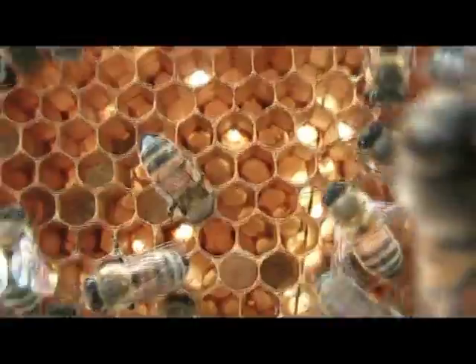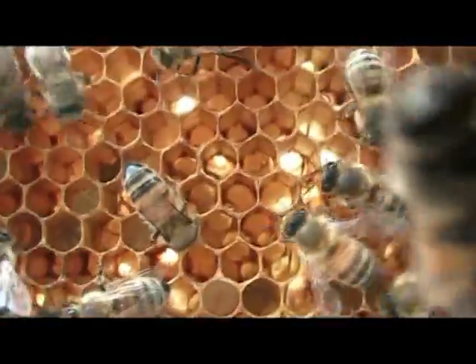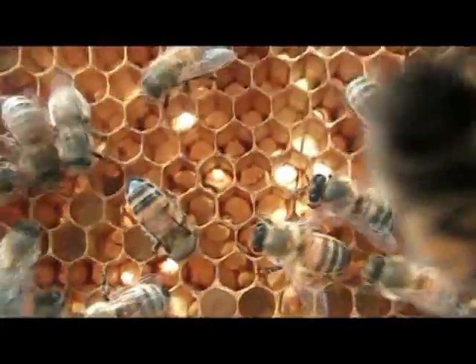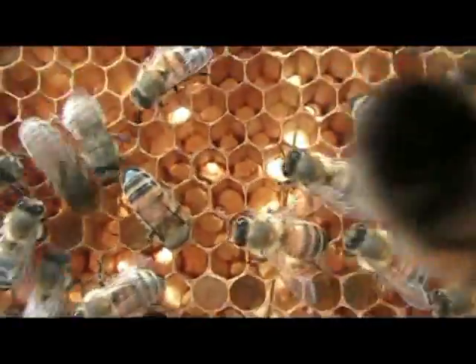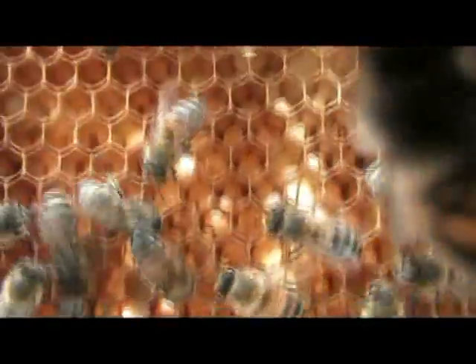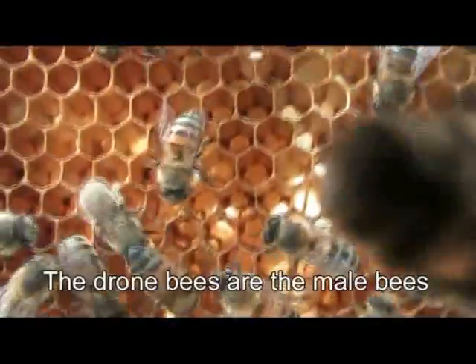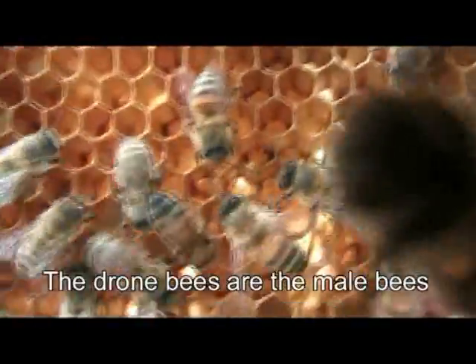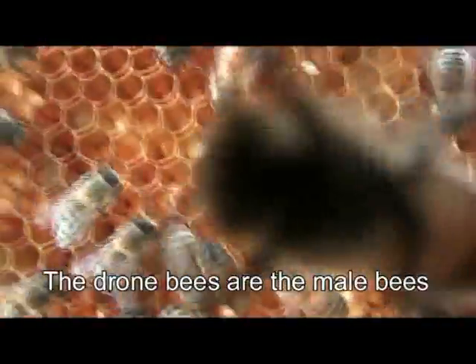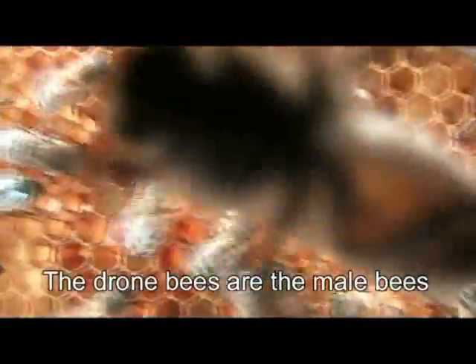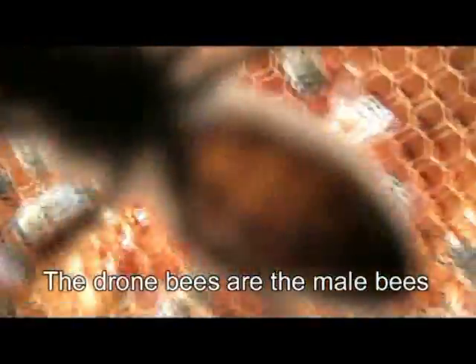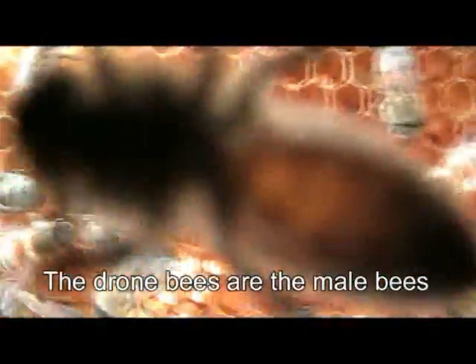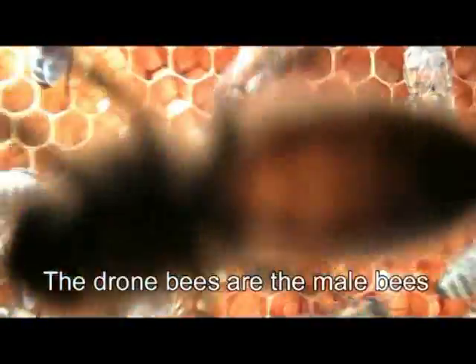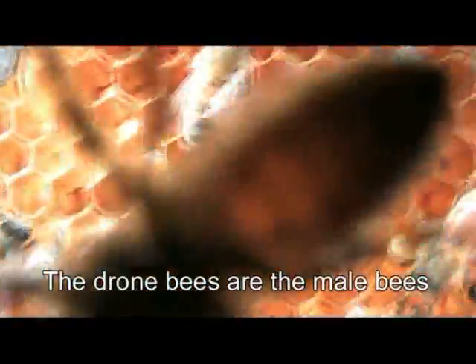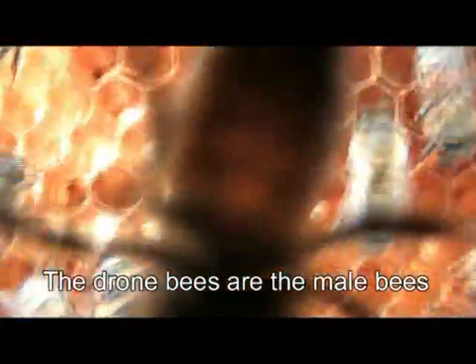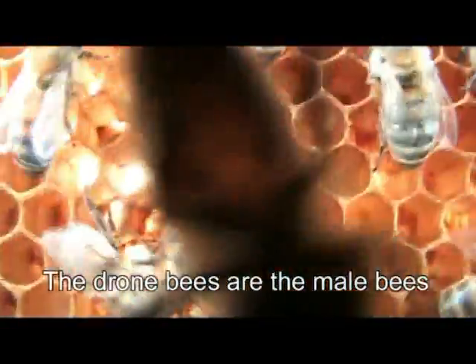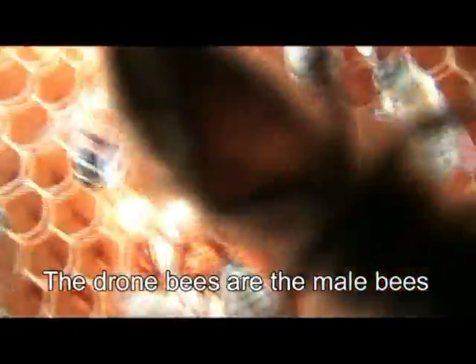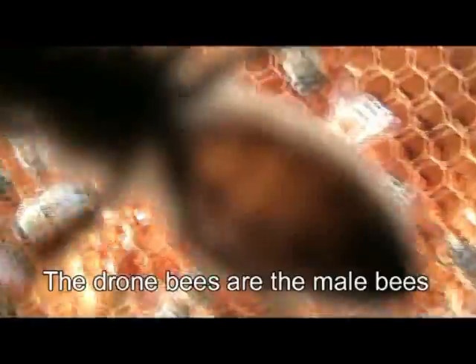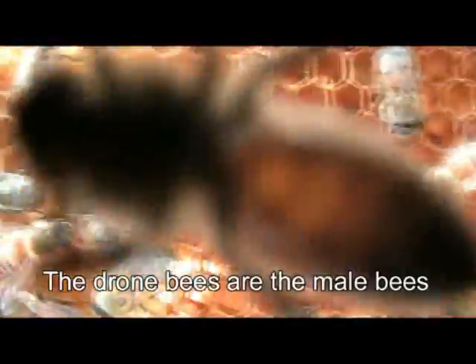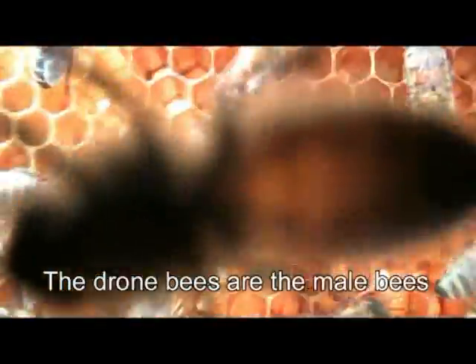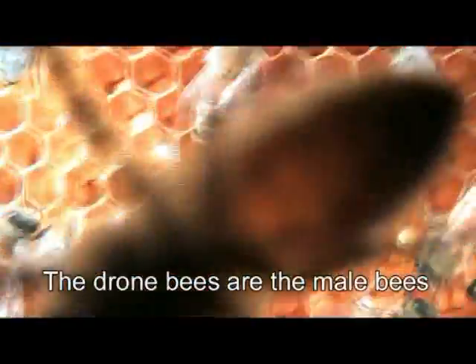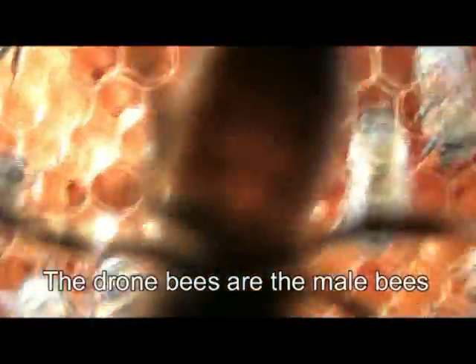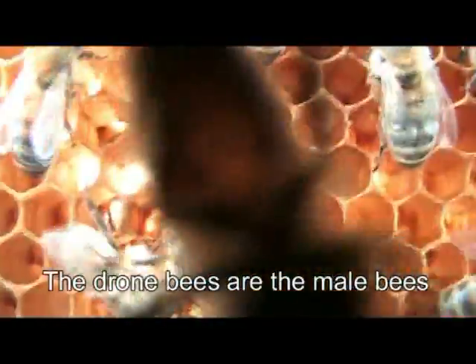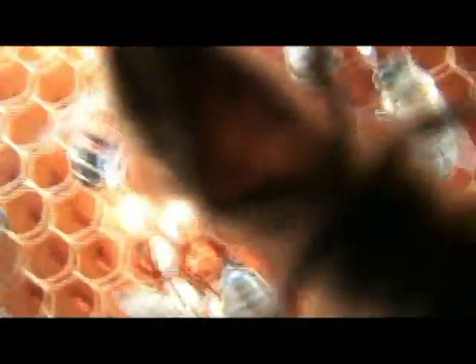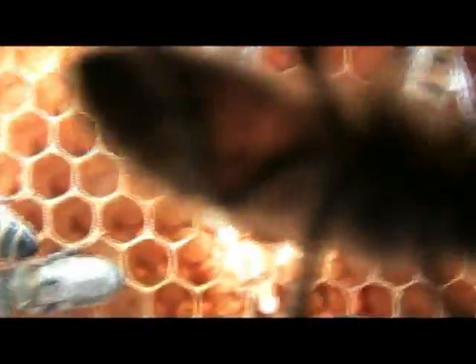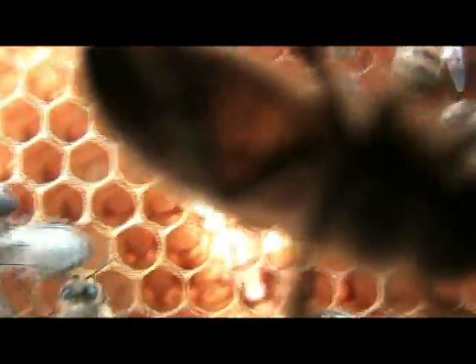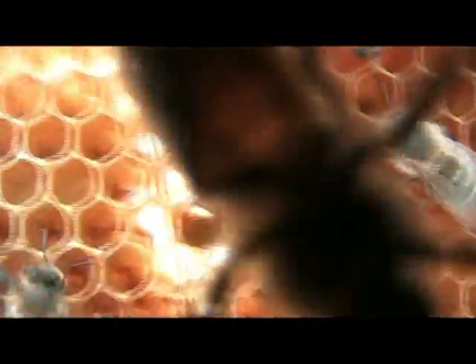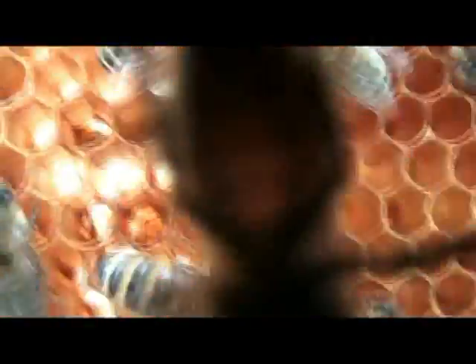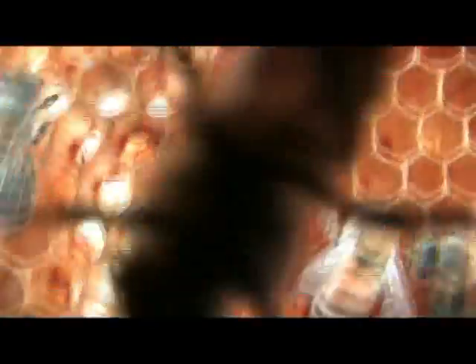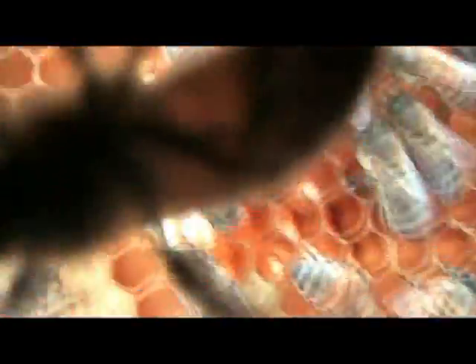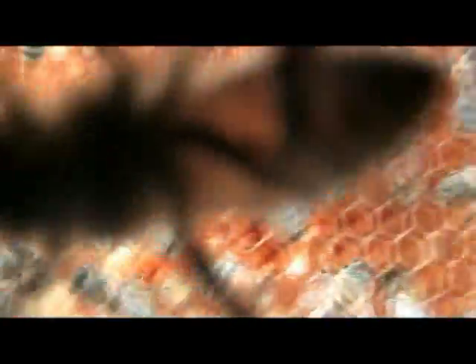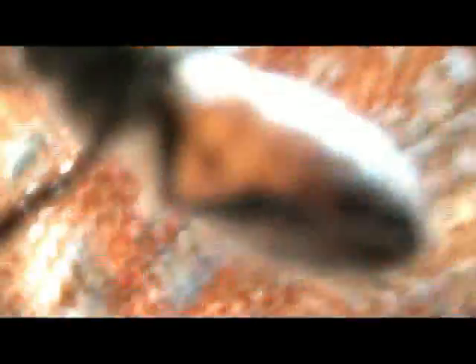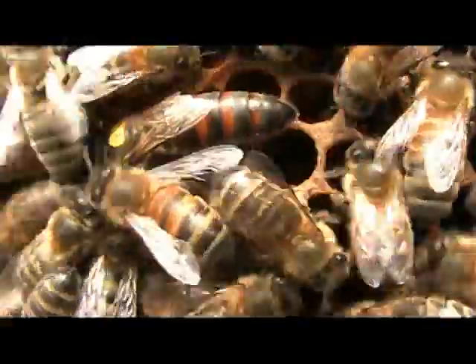Then there are drone bees. These are the male bees. They don't do very much in the hive, but they are always ready to mate with the queen.